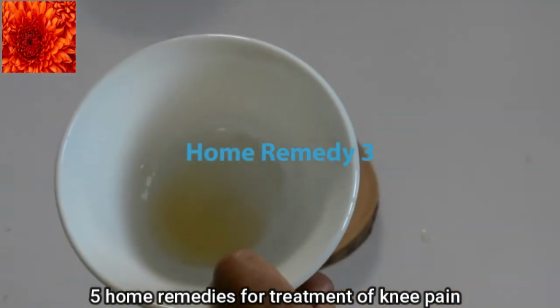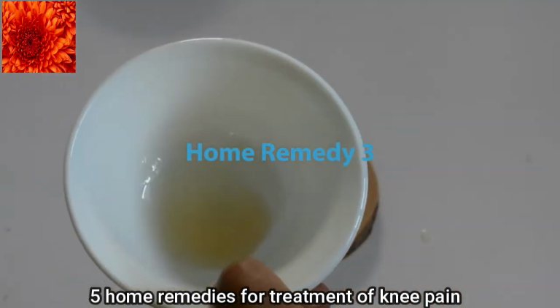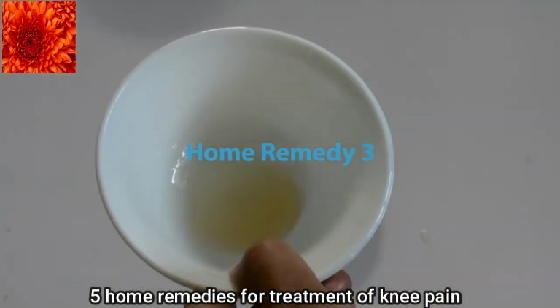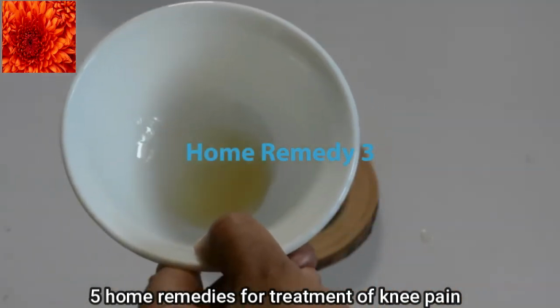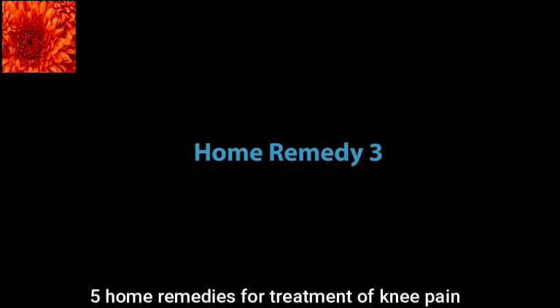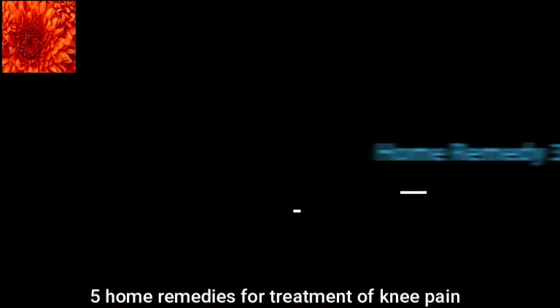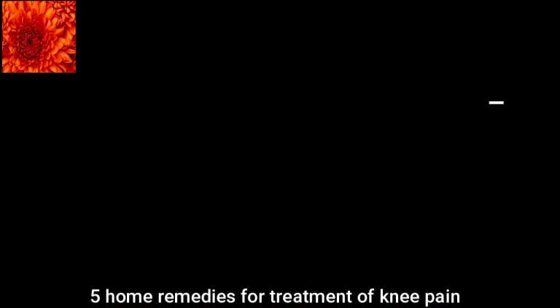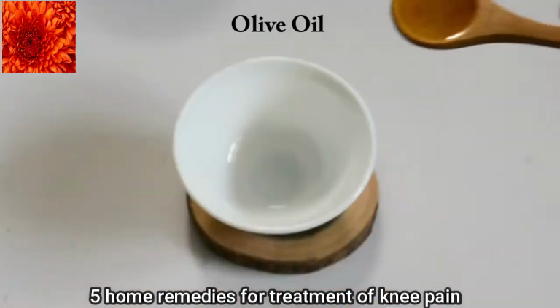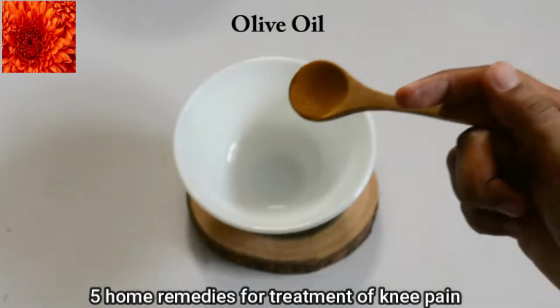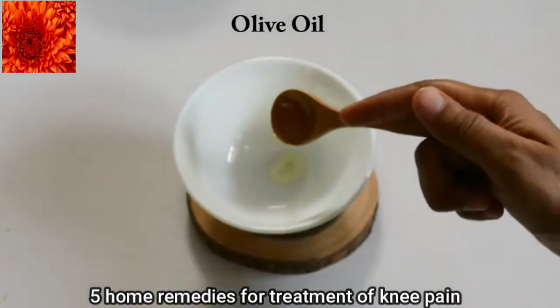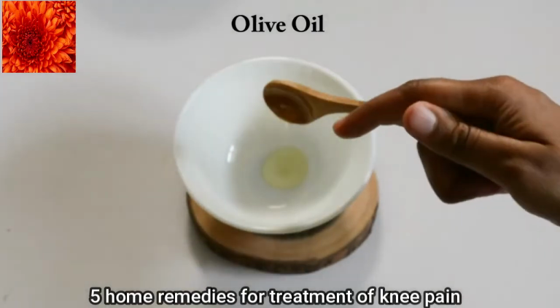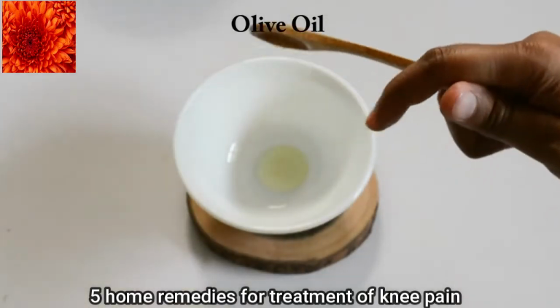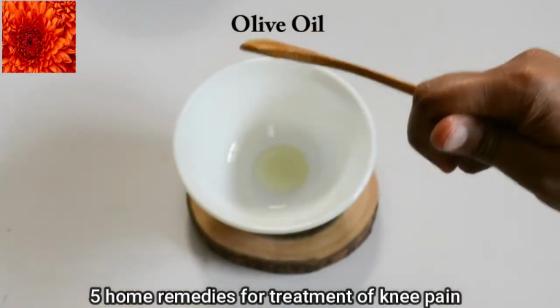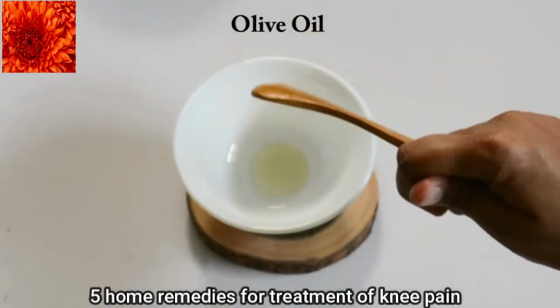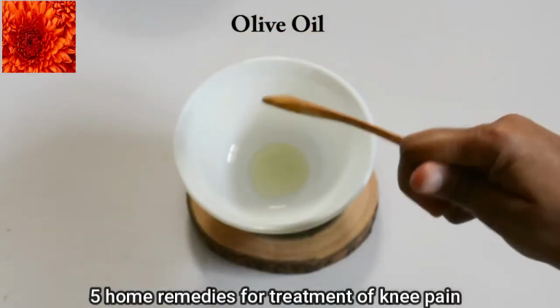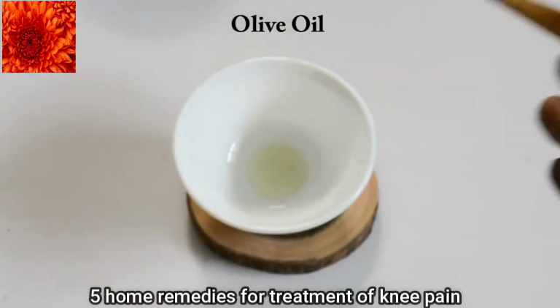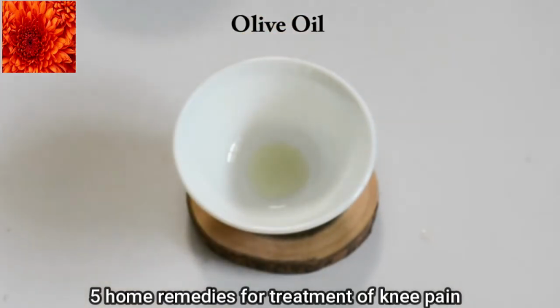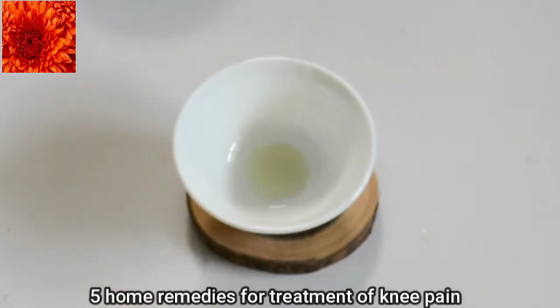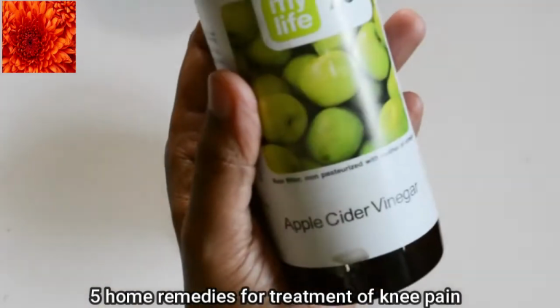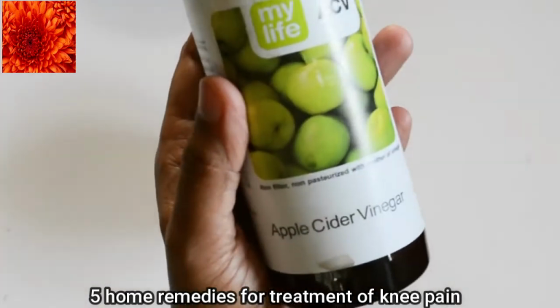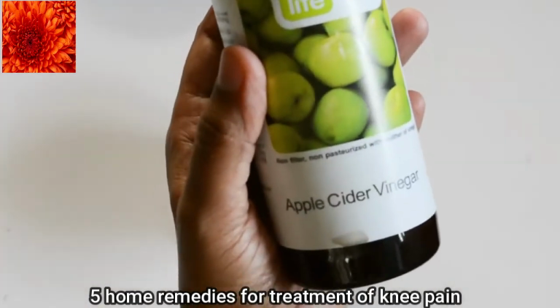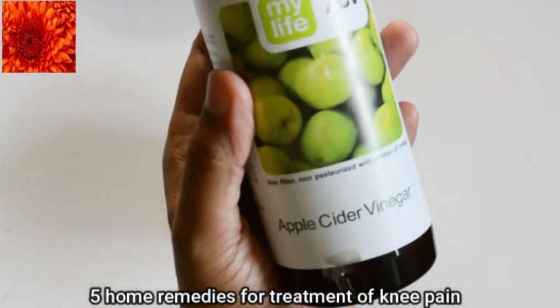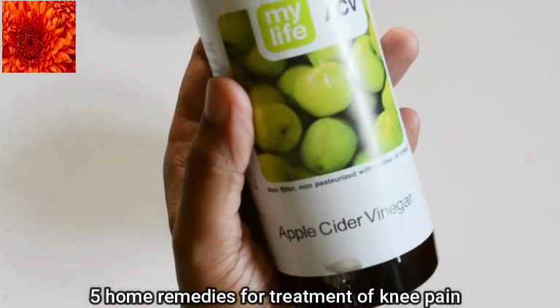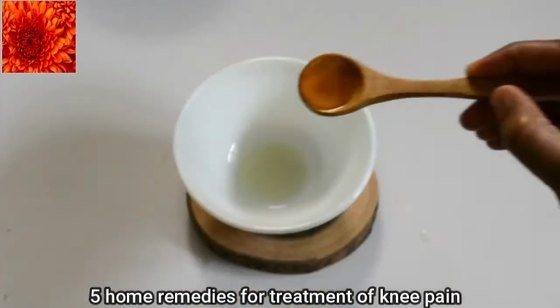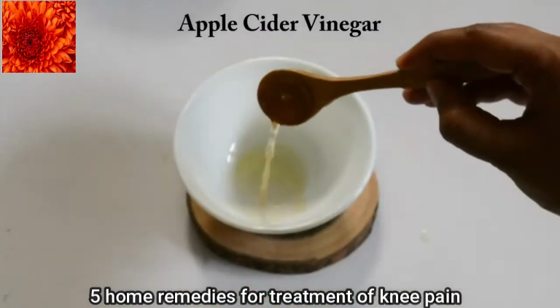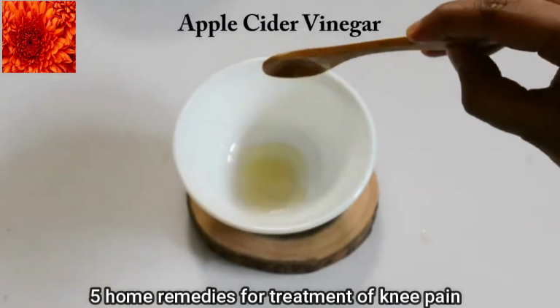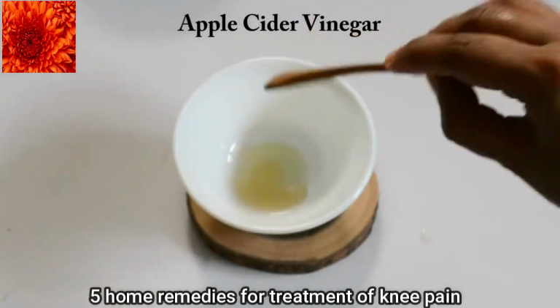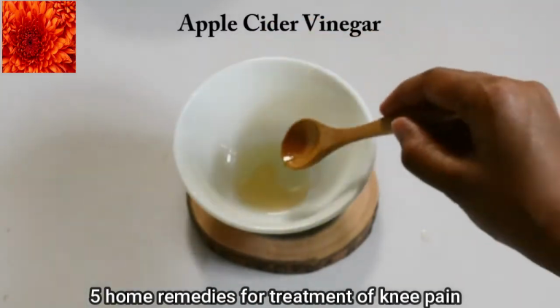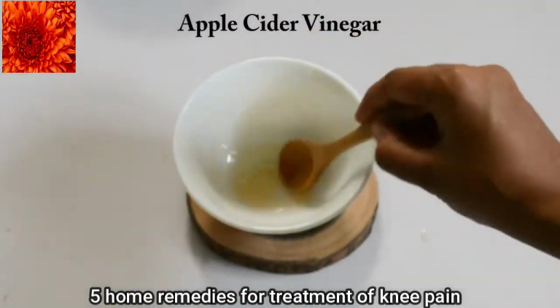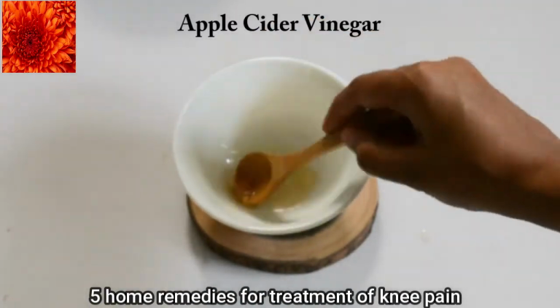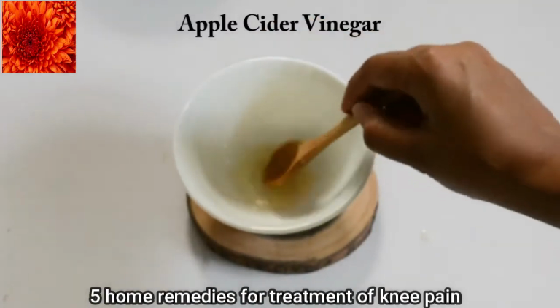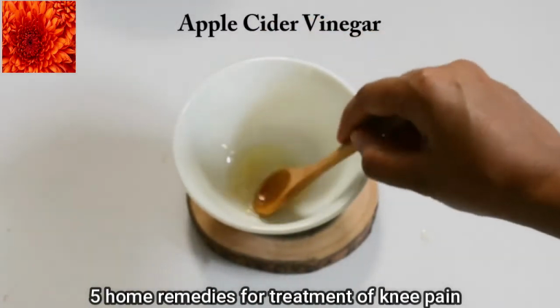In the next home remedy we are going to use olive oil and apple cider vinegar. Apple cider vinegar helps reduce joint pain by eliminating toxins from the joints and connective tissues.